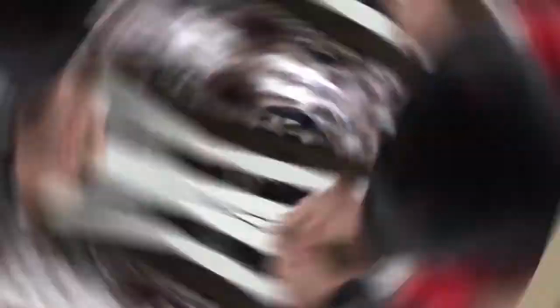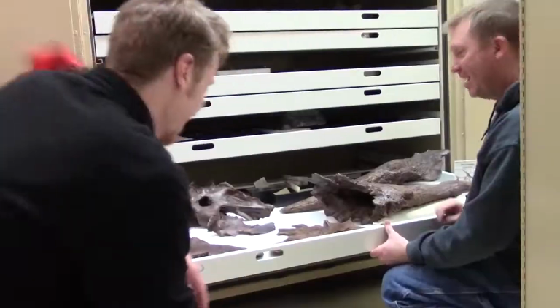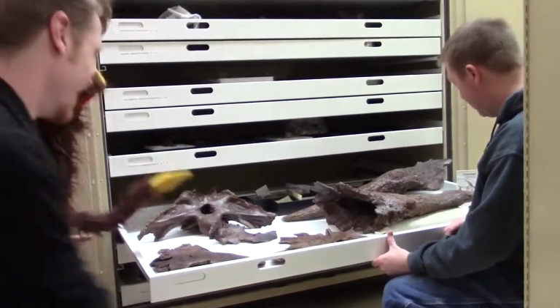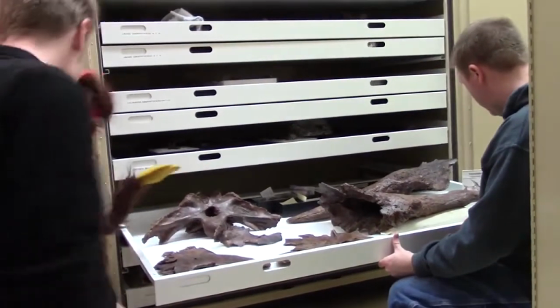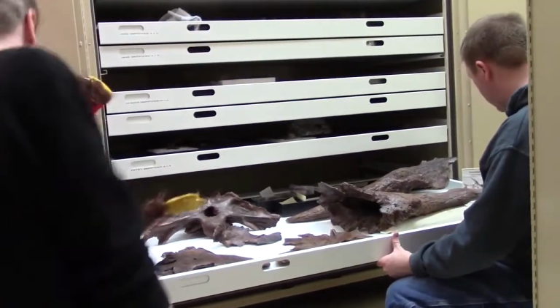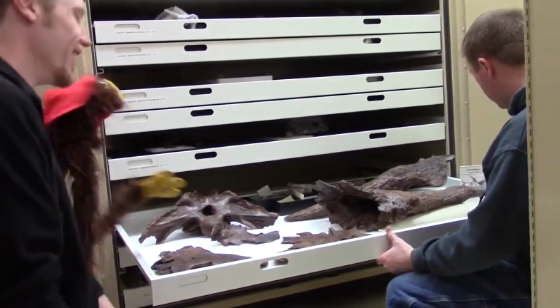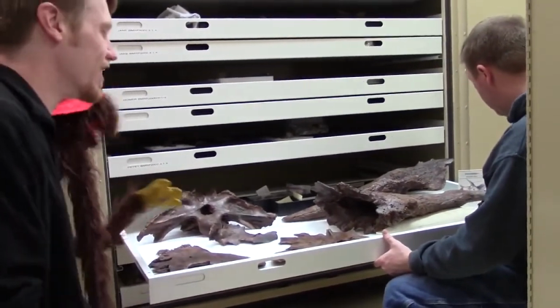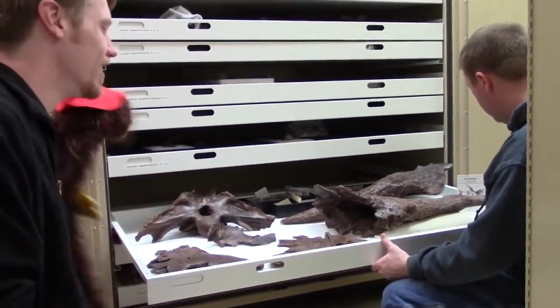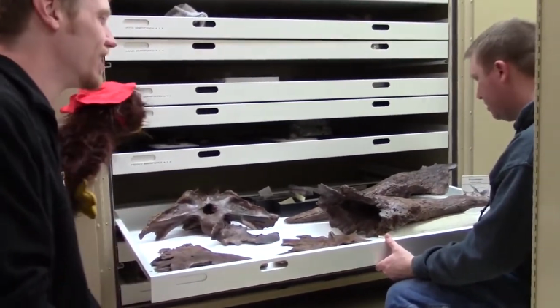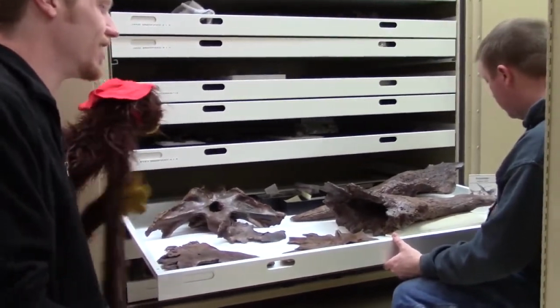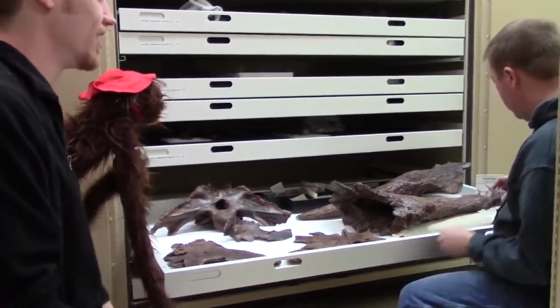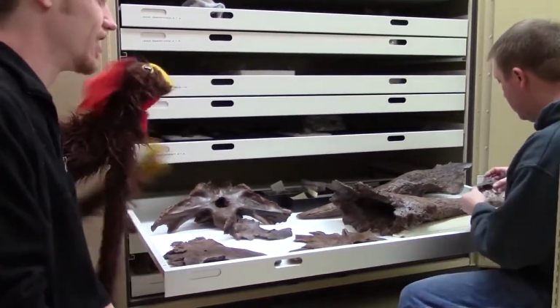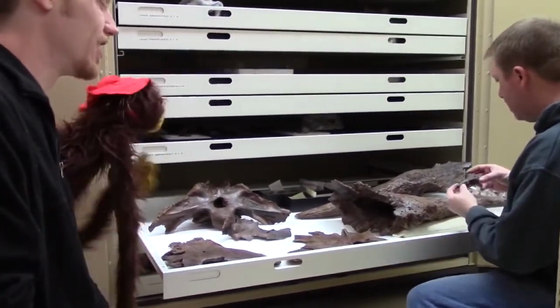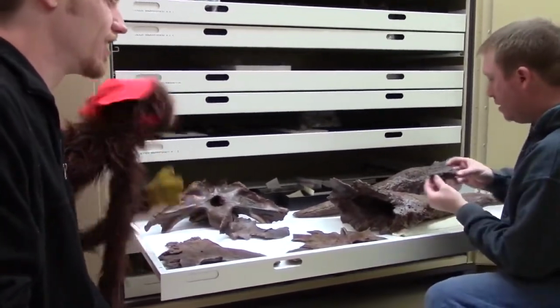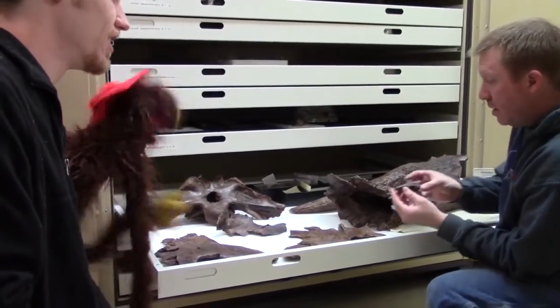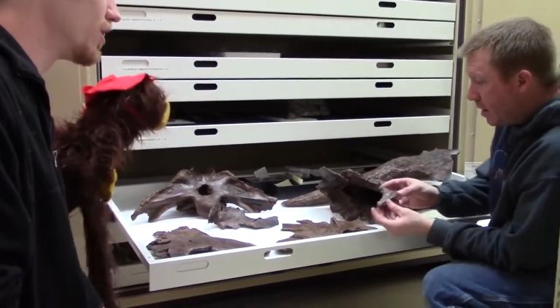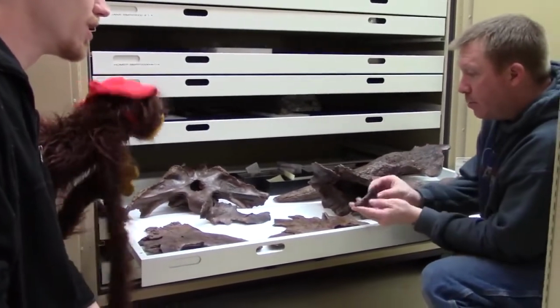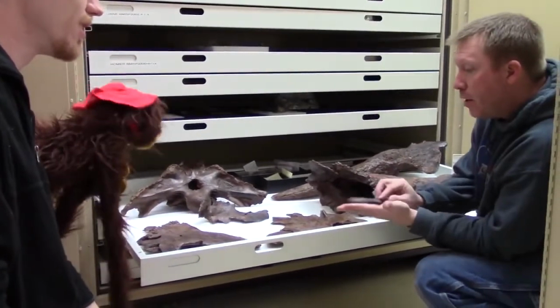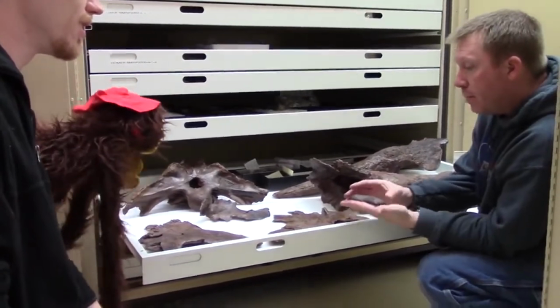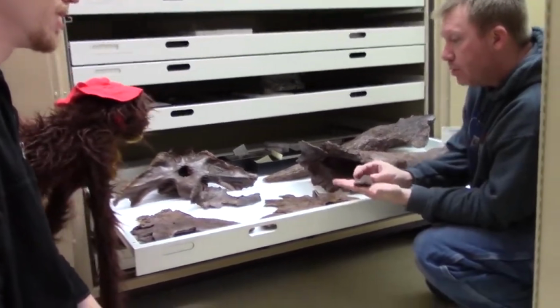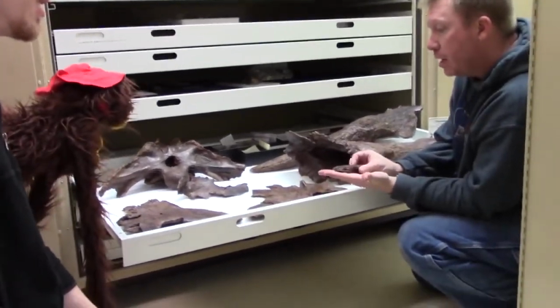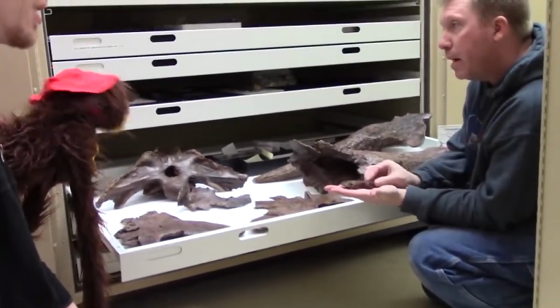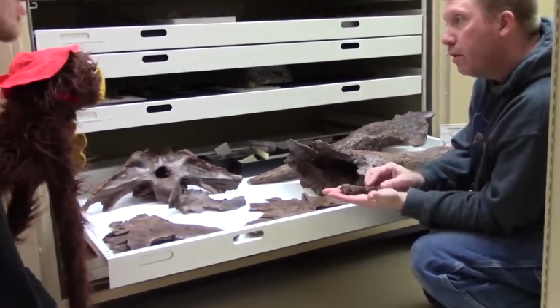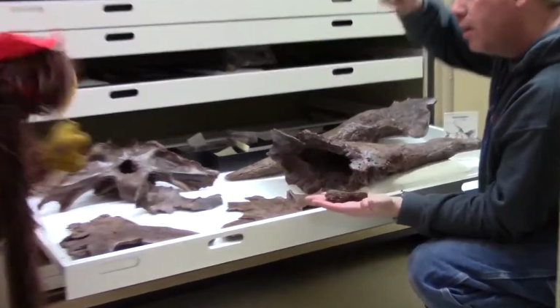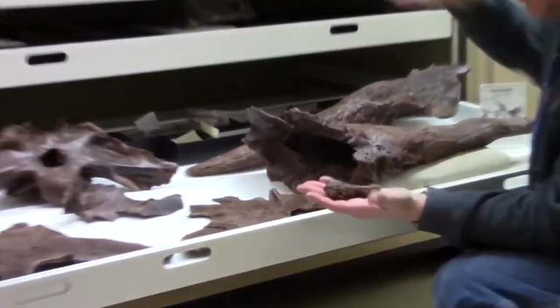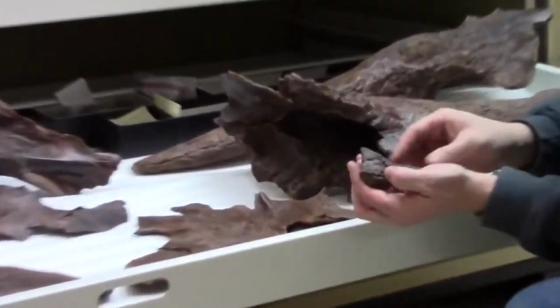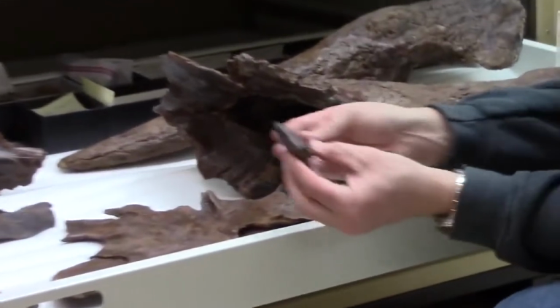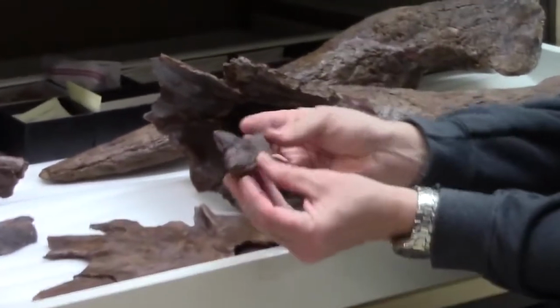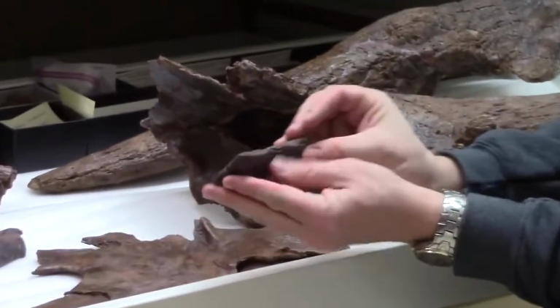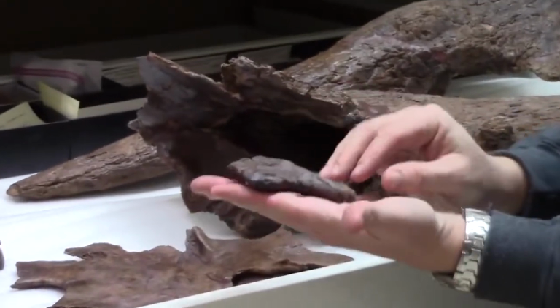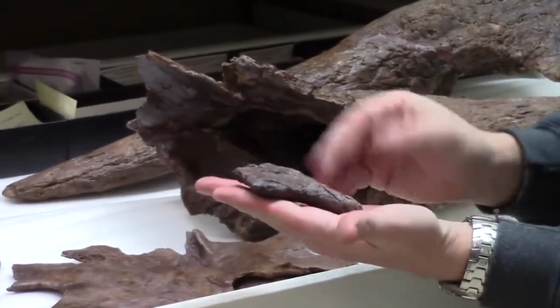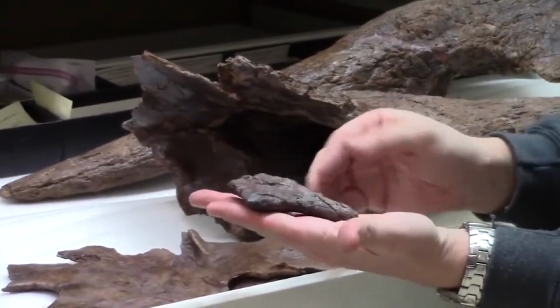What's that sharp object you got over there? It looks like a tooth. That's not a tooth. Remember how we were talking about the little spiky things on the back of the frill? This is one of those guys. This is an epoccipital, or epiparietal.